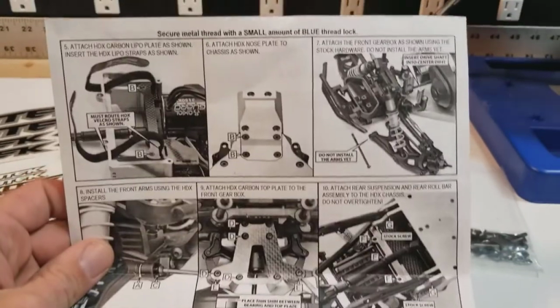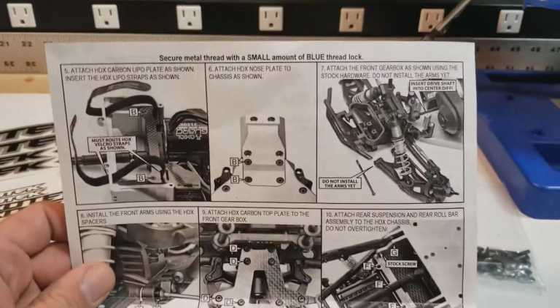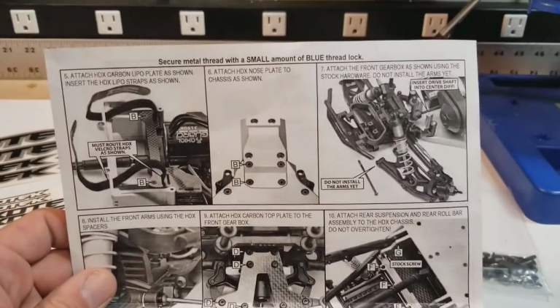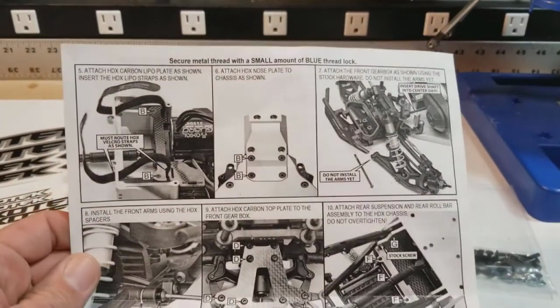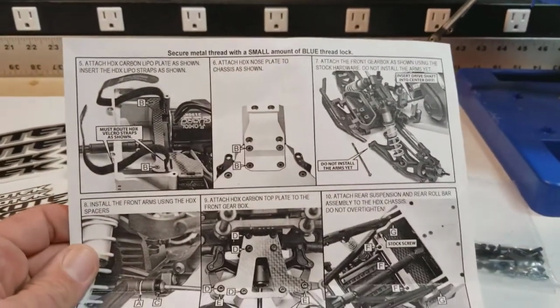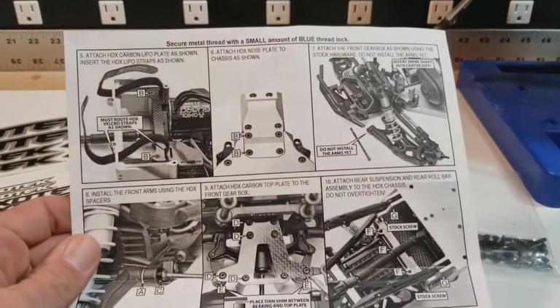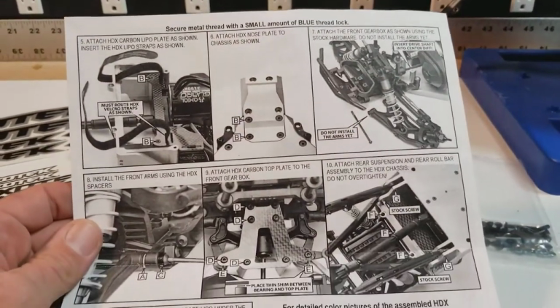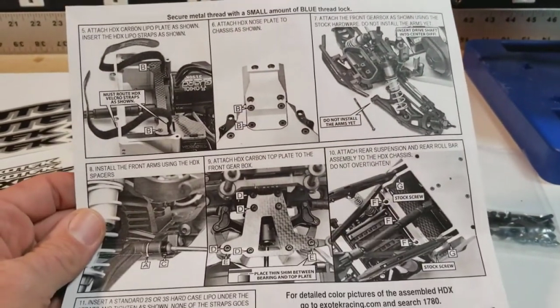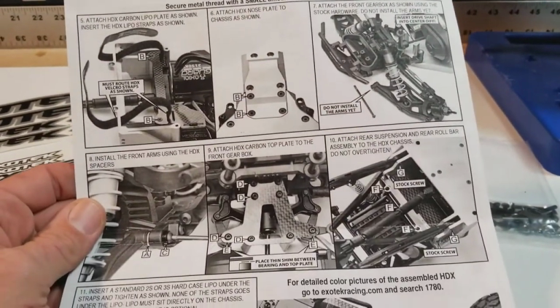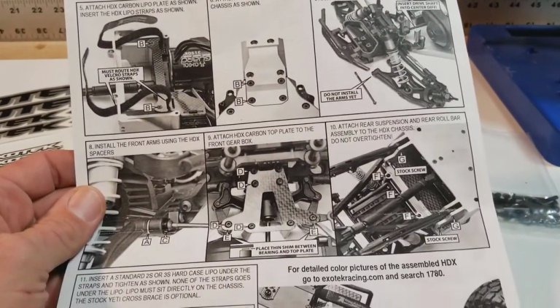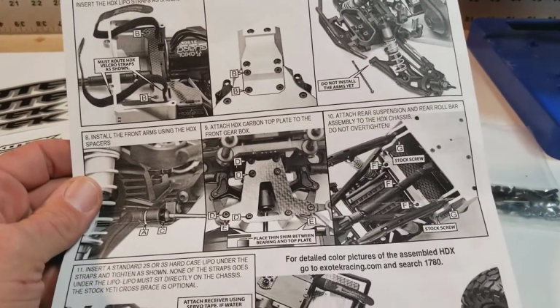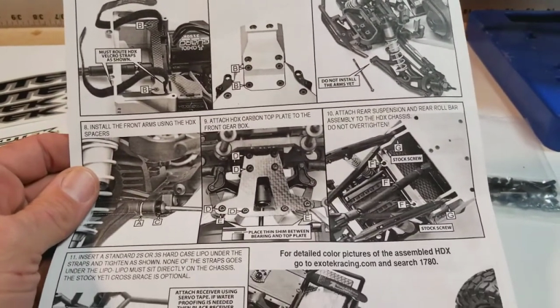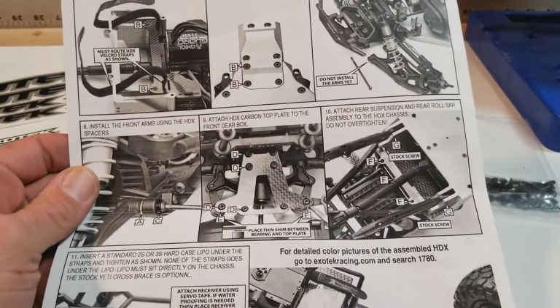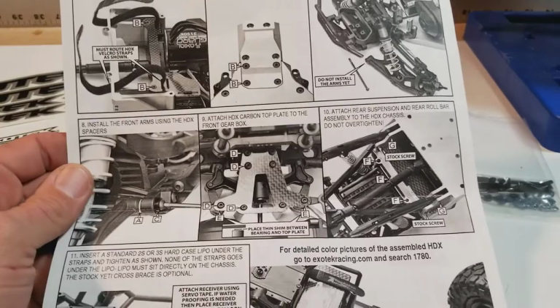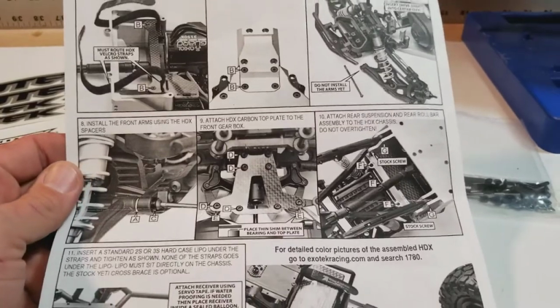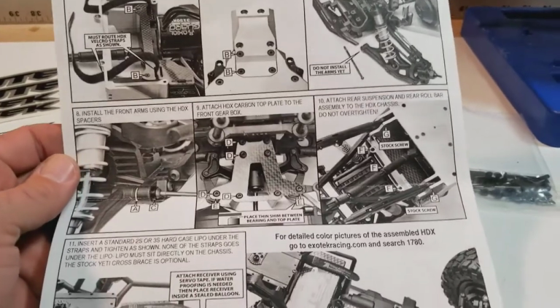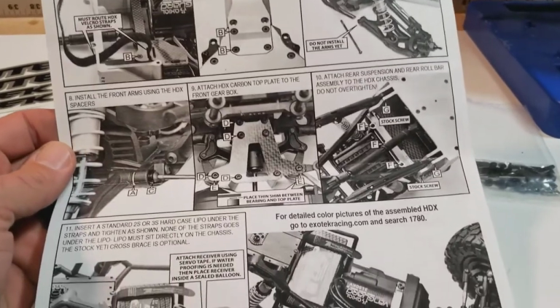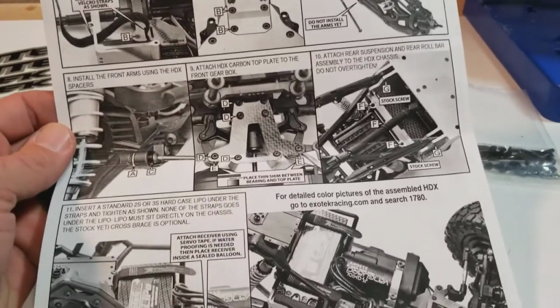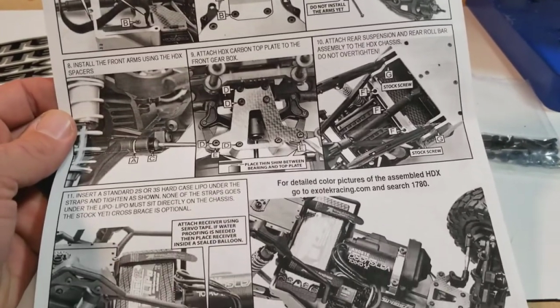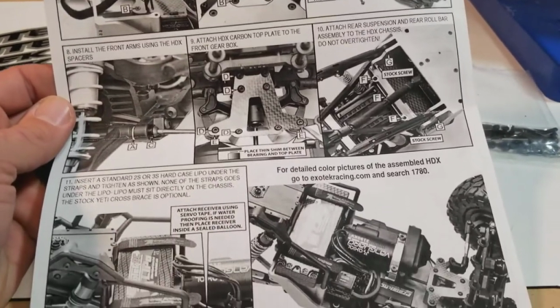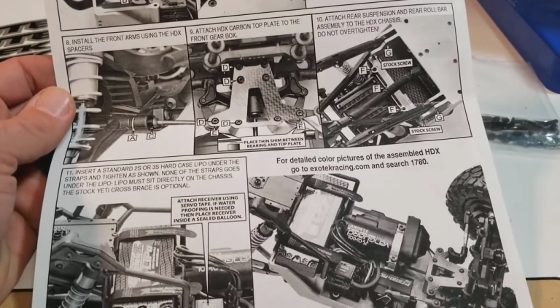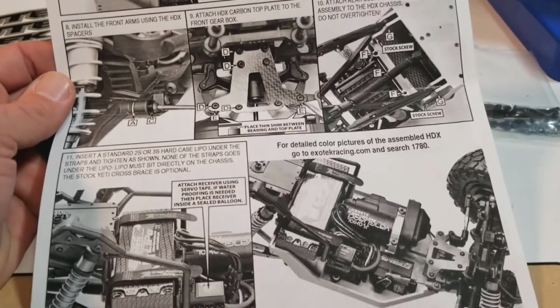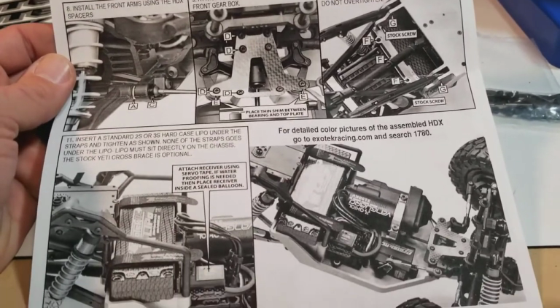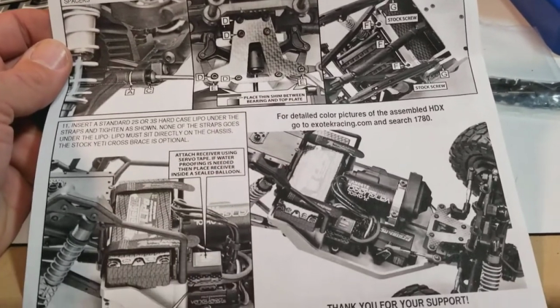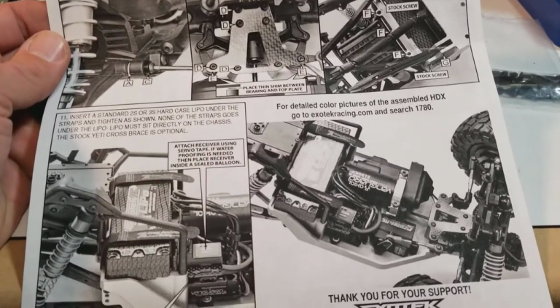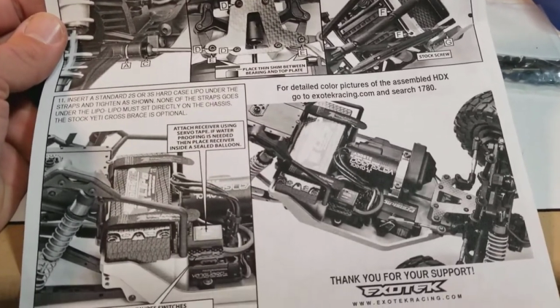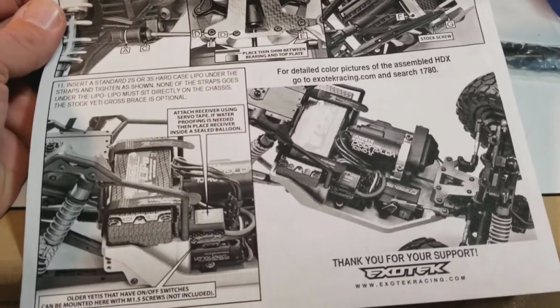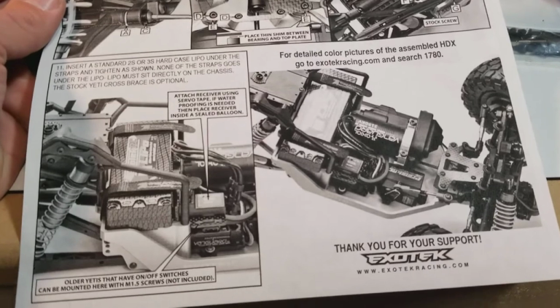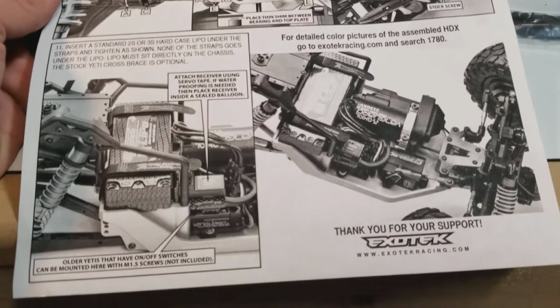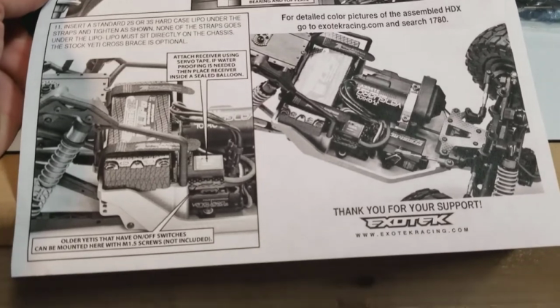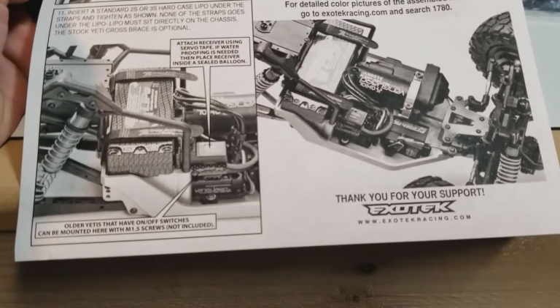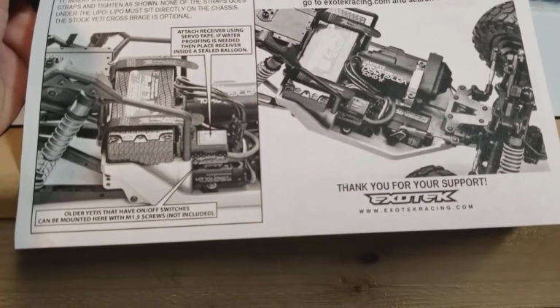I'm sure y'all are aware that a lot of times when you order aftermarket parts they just assume you're going to figure it out, which is cool. But seeing a company actually take the time to include some instructions on how to properly use their gear is always a nice touch too.